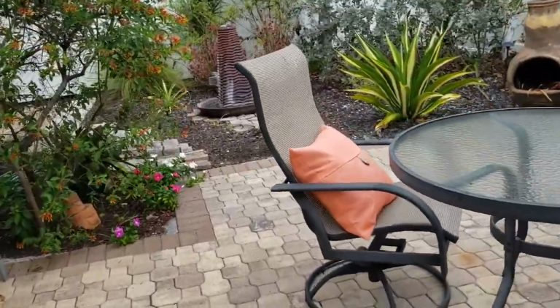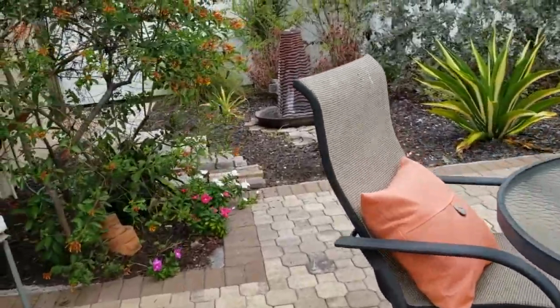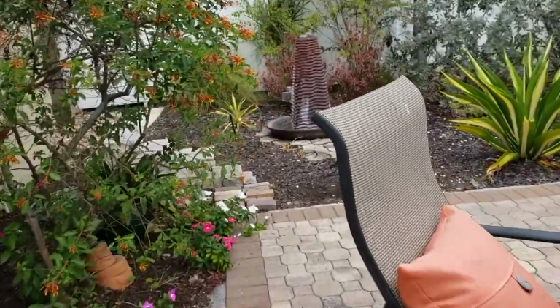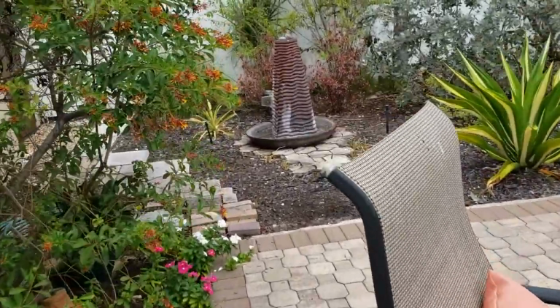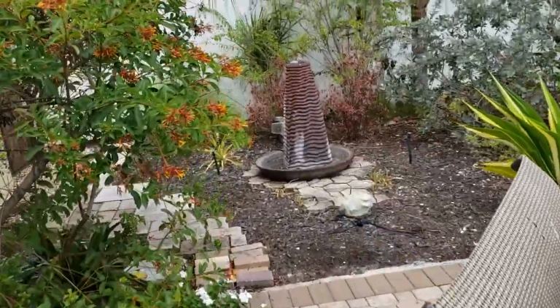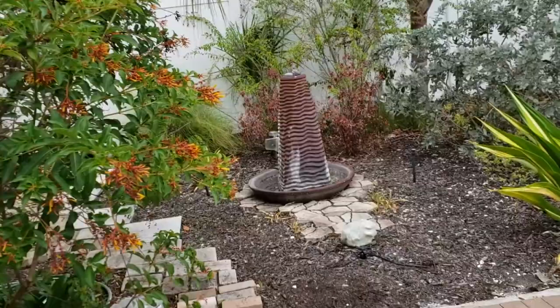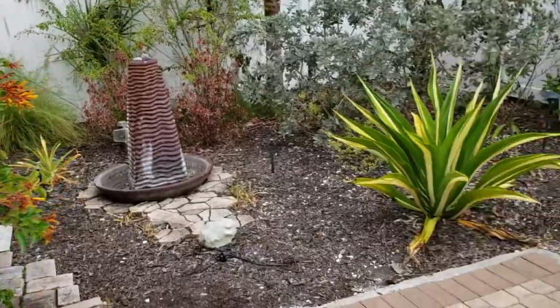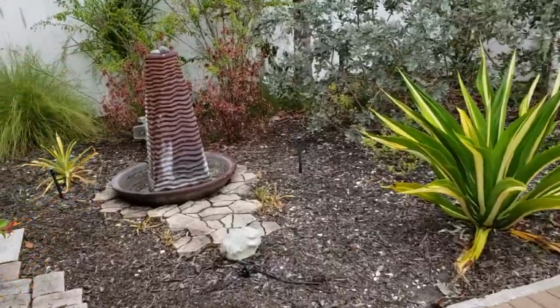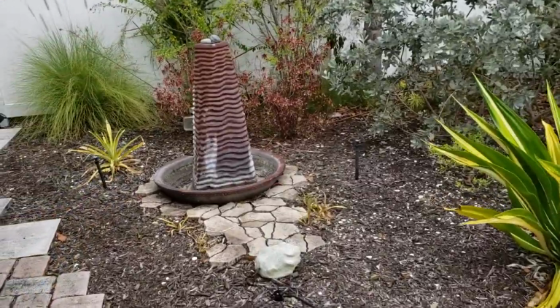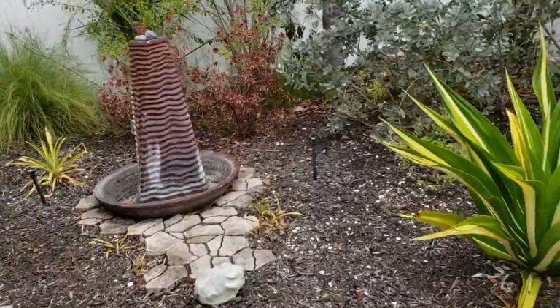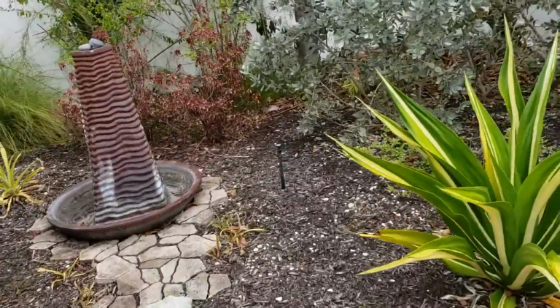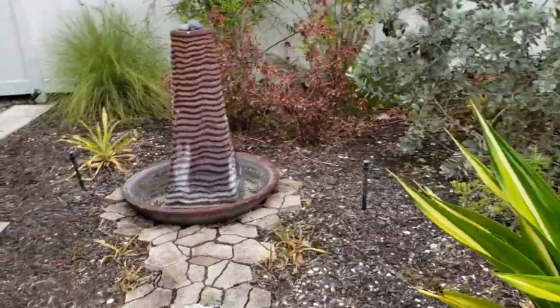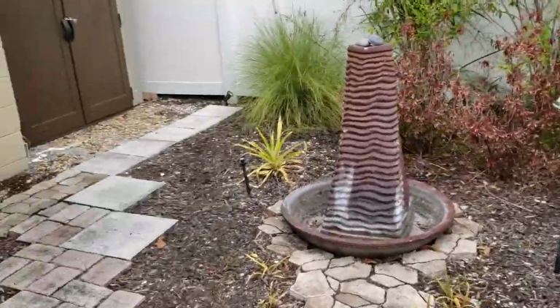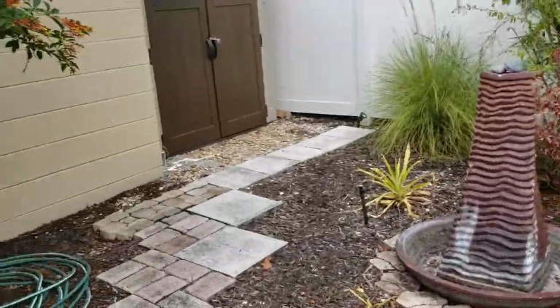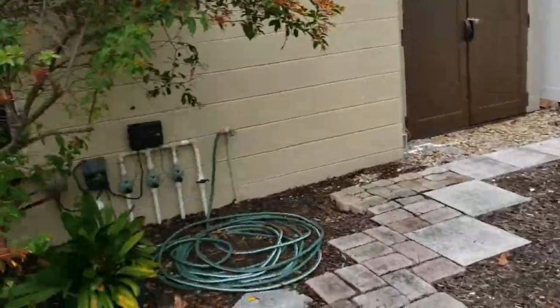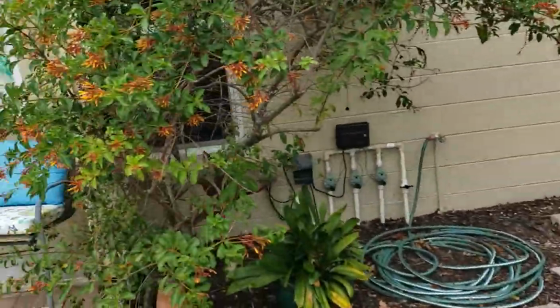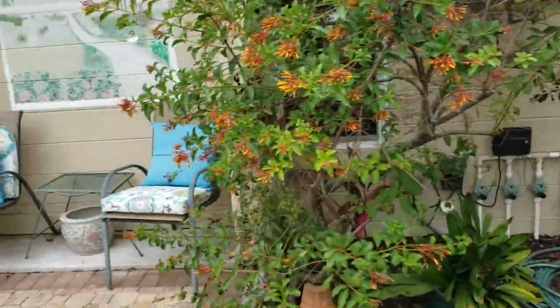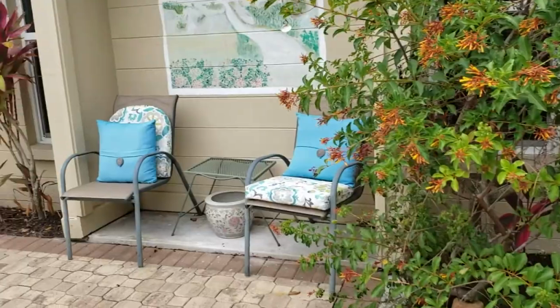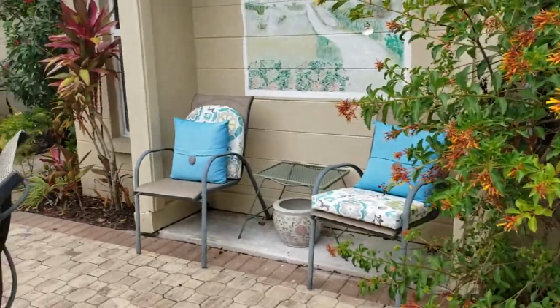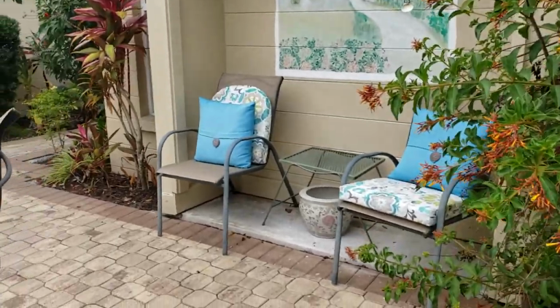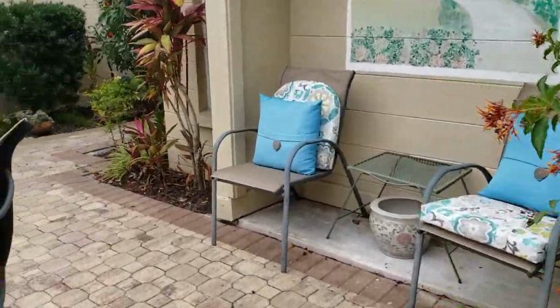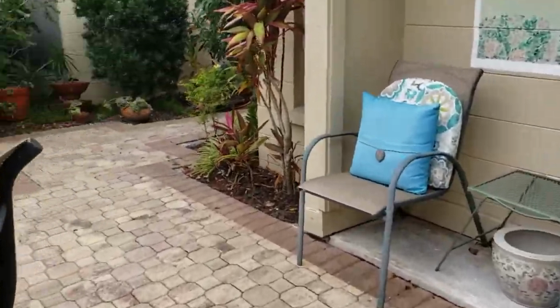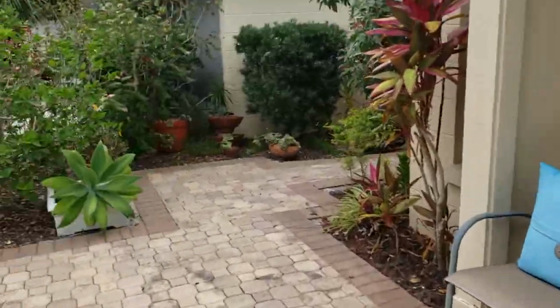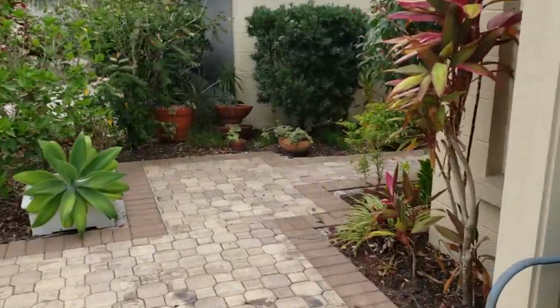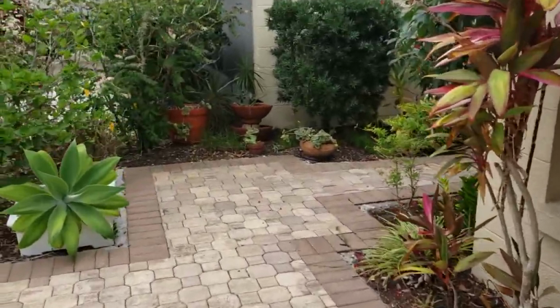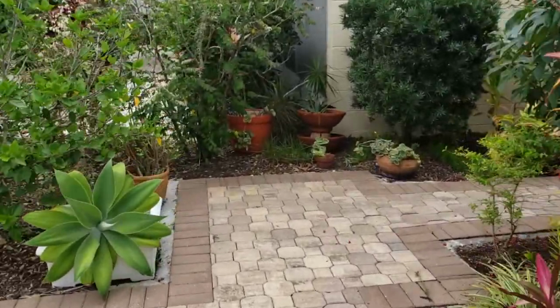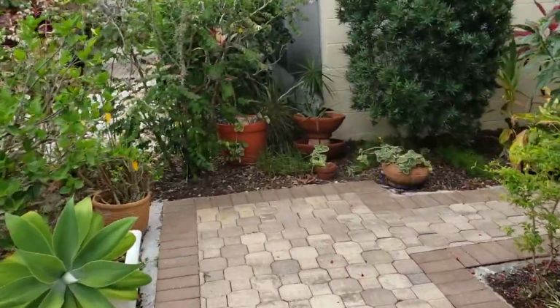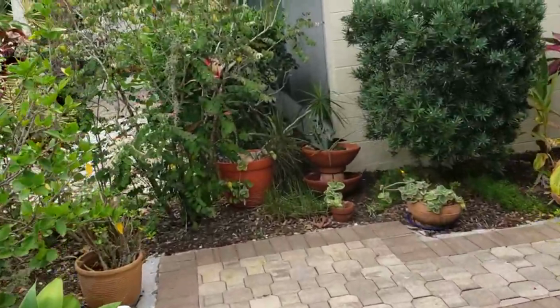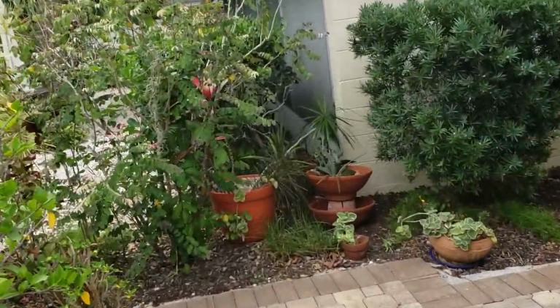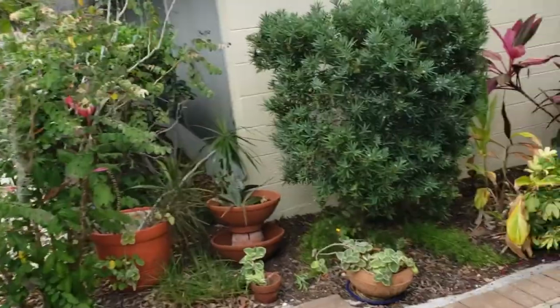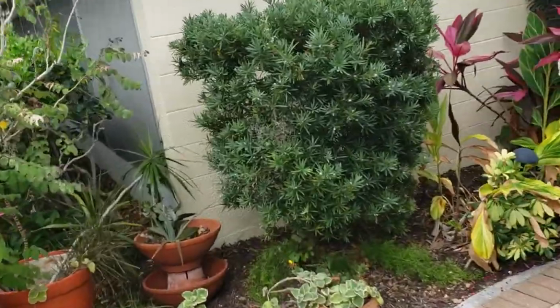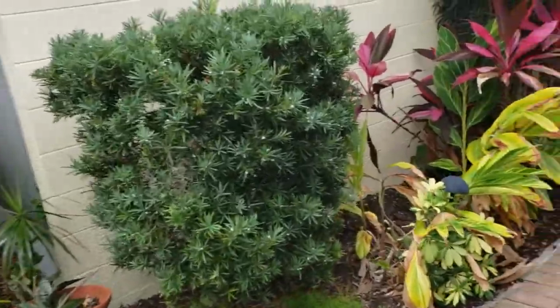The little backyard is just cute. They've got pavers and nice plantings, a little fountain, and a storage shed. It's really adorable, and when you see inside, it's a good value.